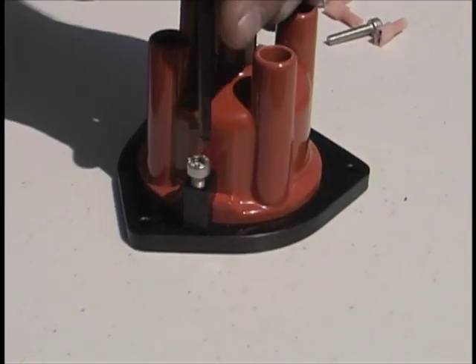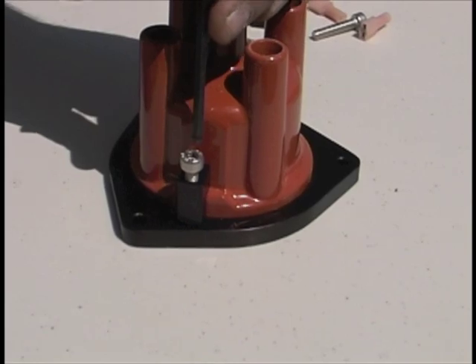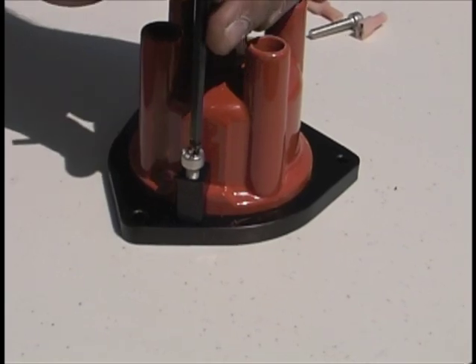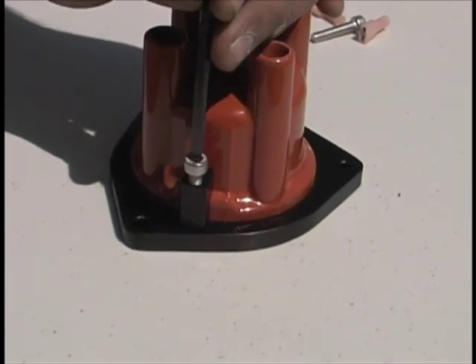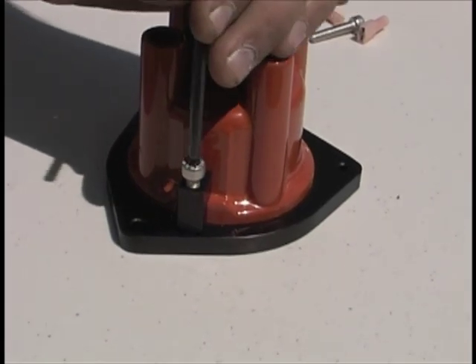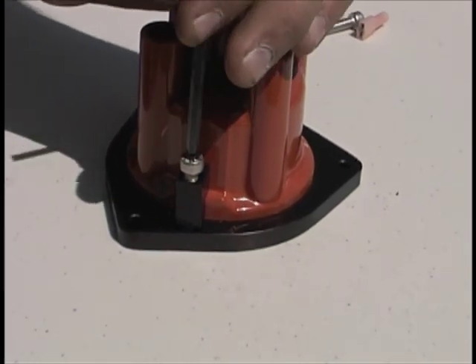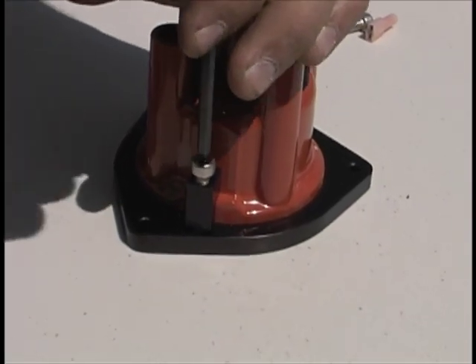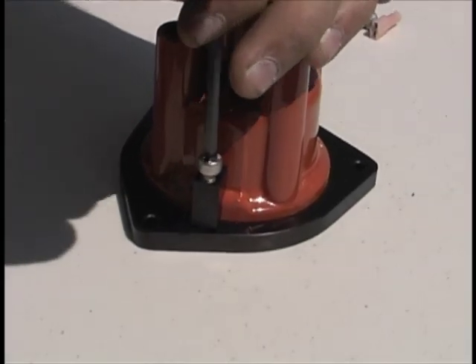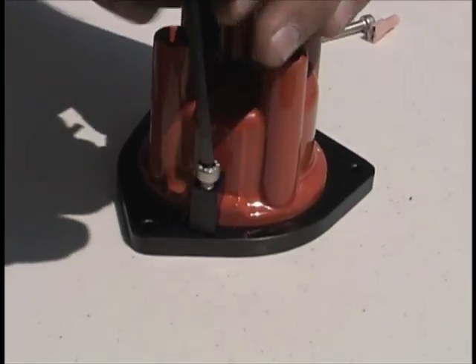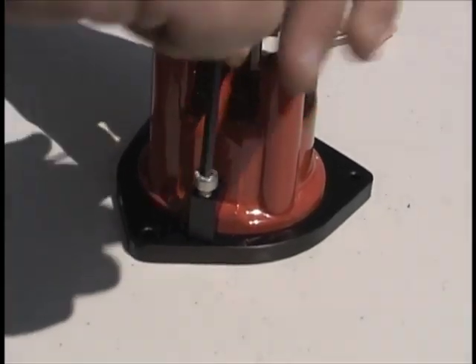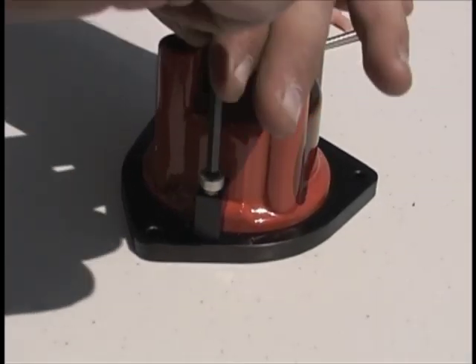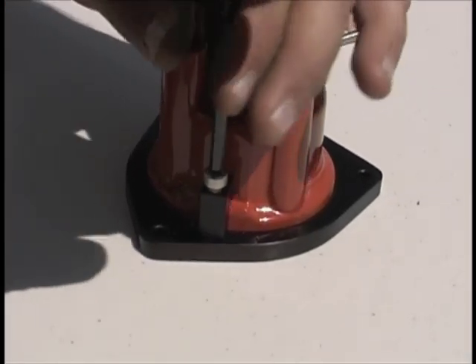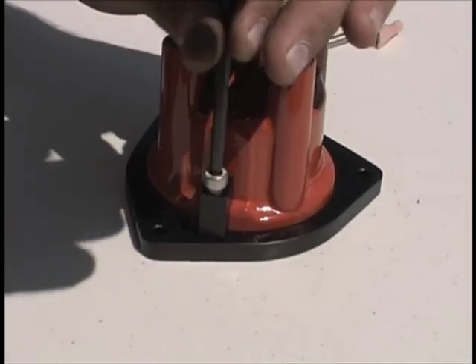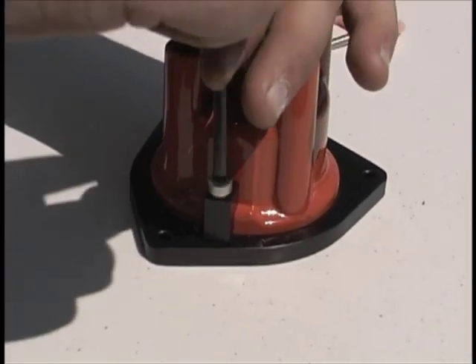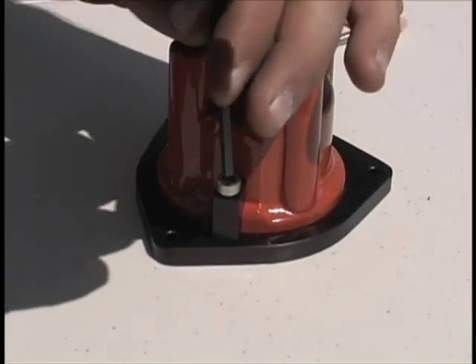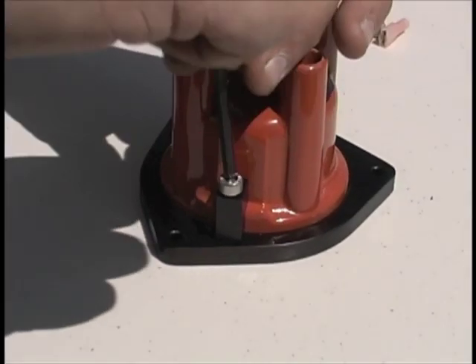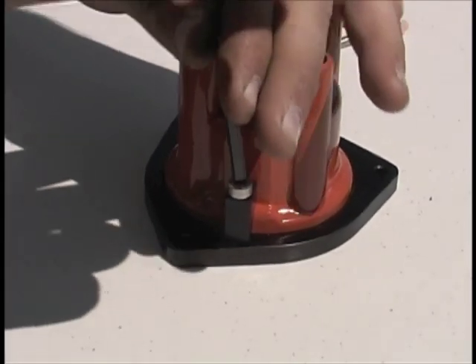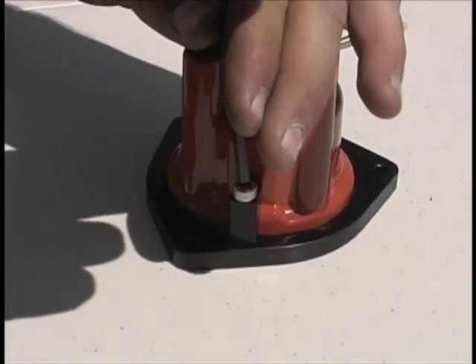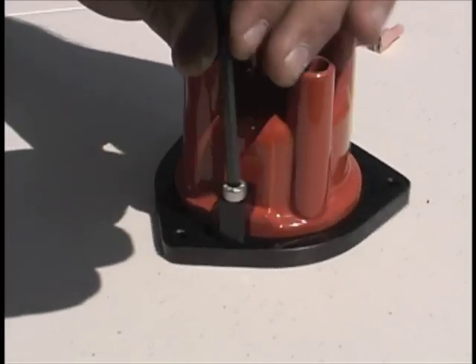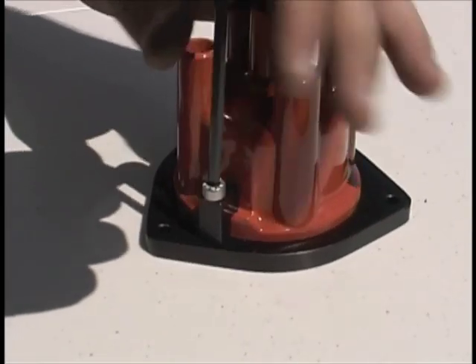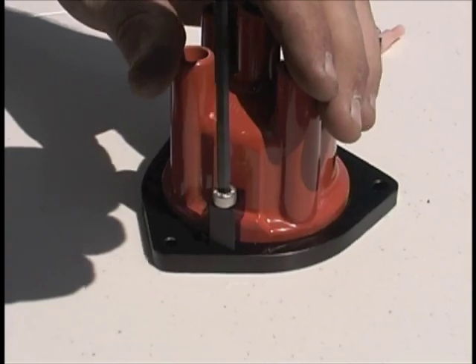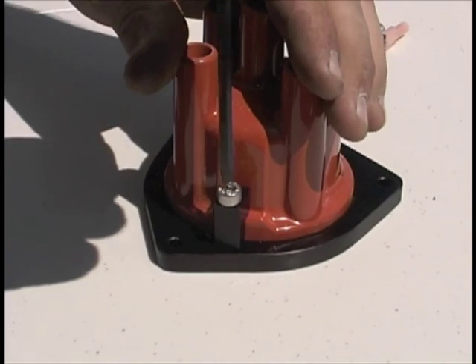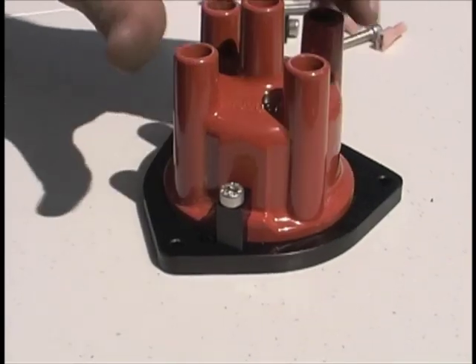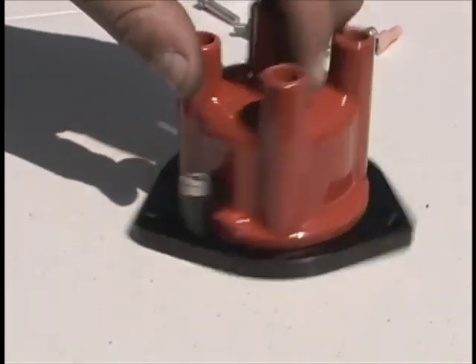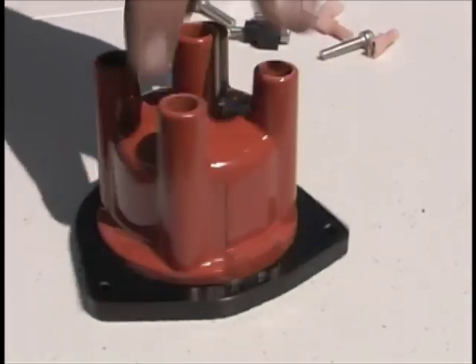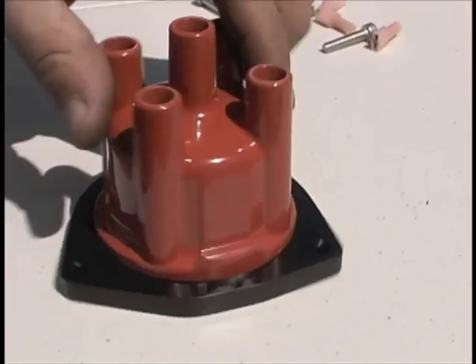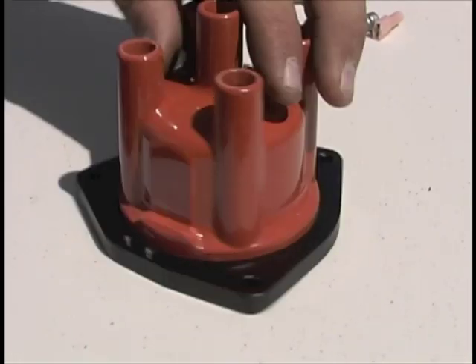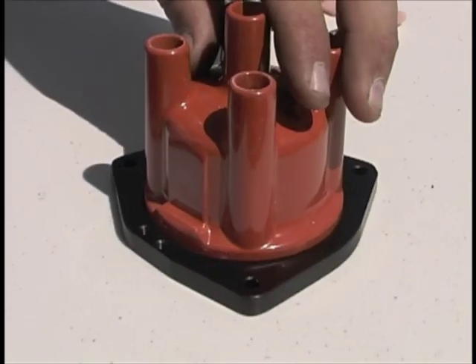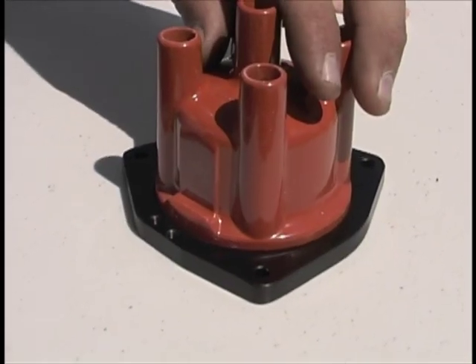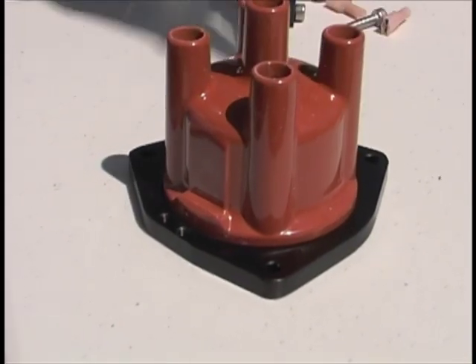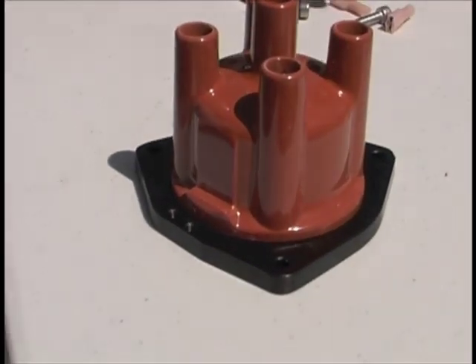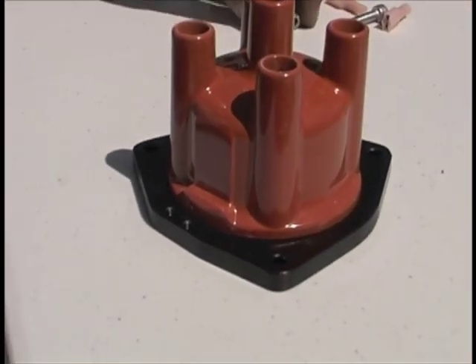If additional waterproofing is required, a thin coat of RTV silicone can be used between the cap and adapter.